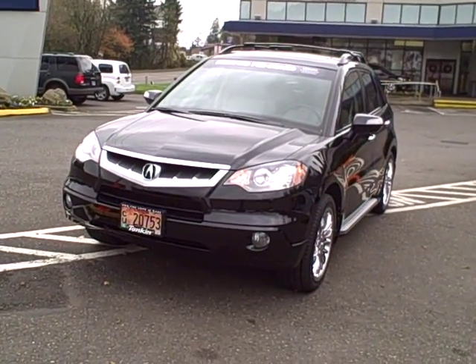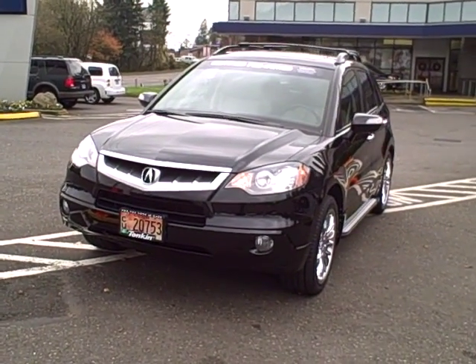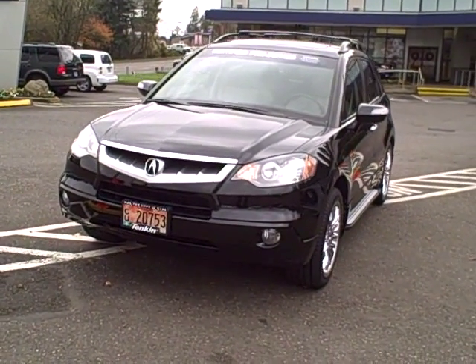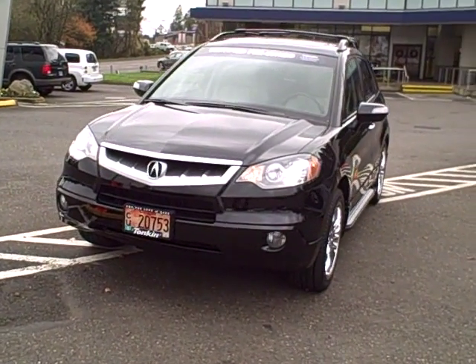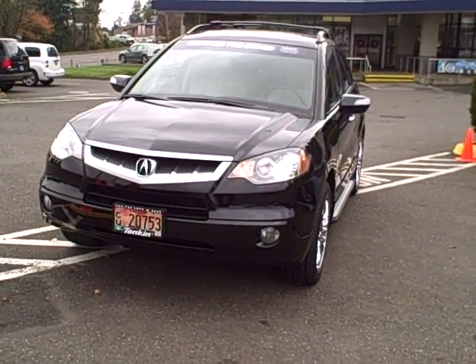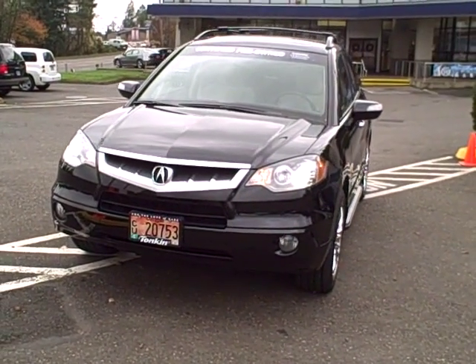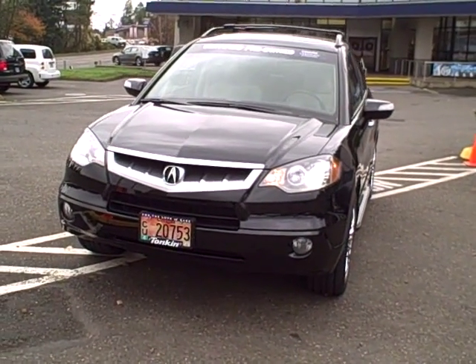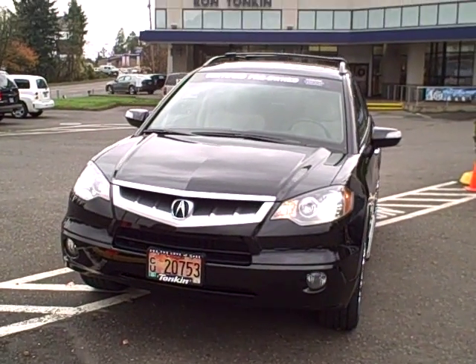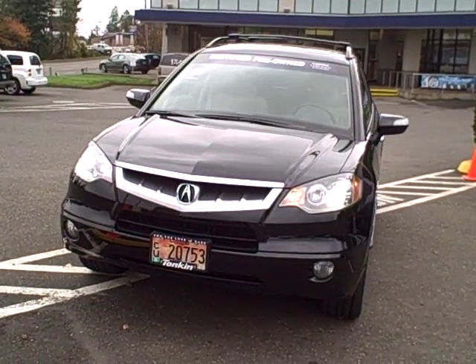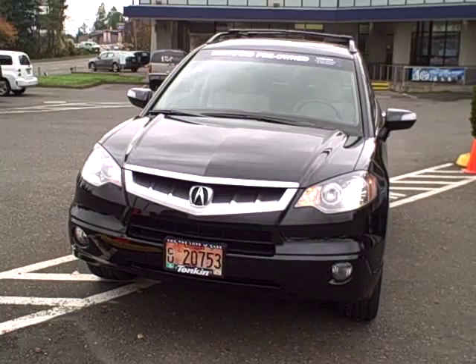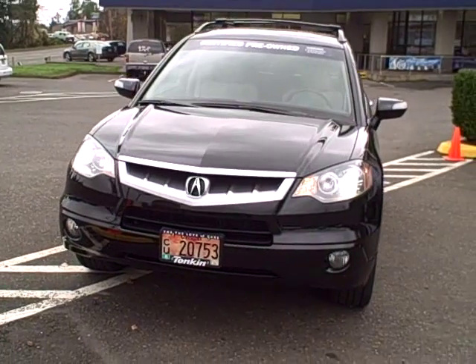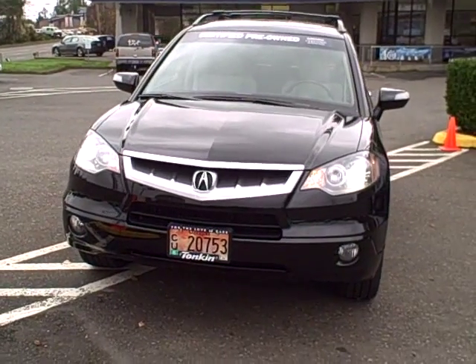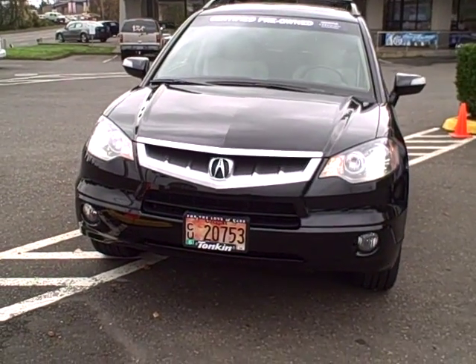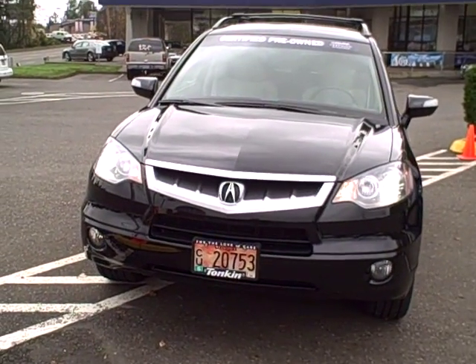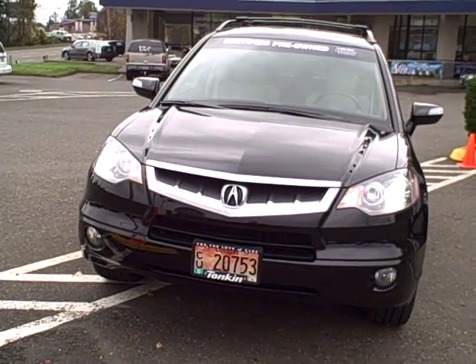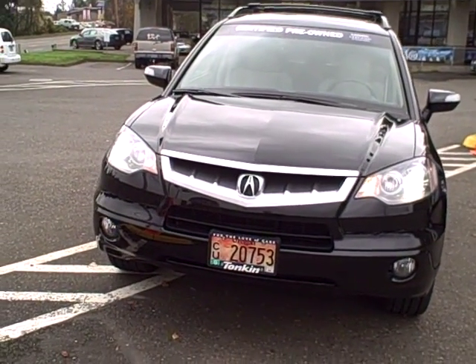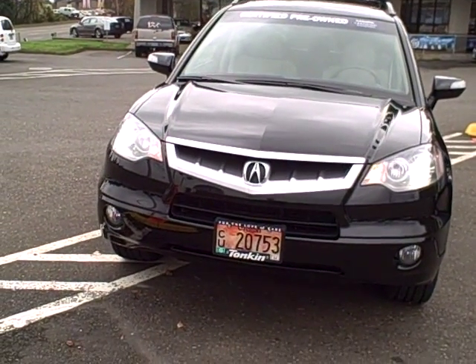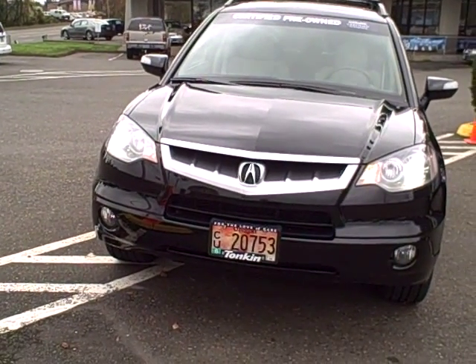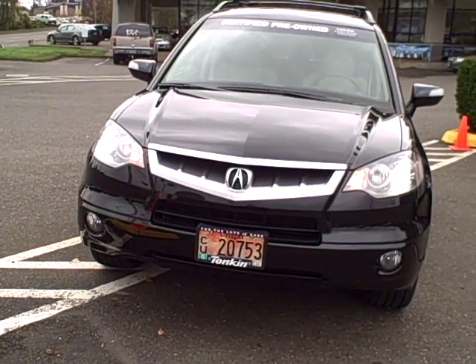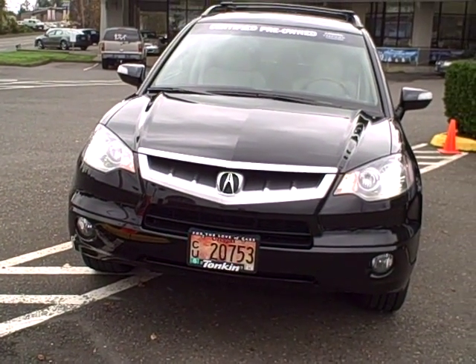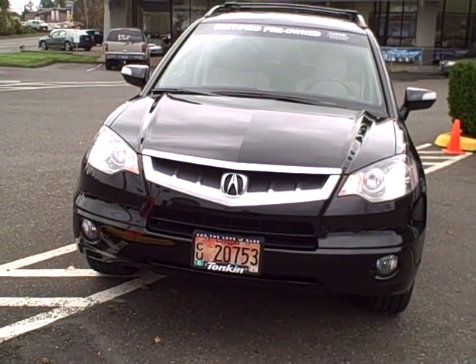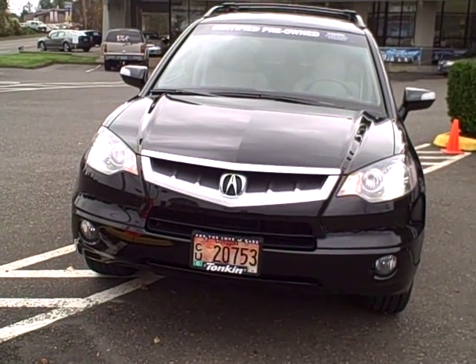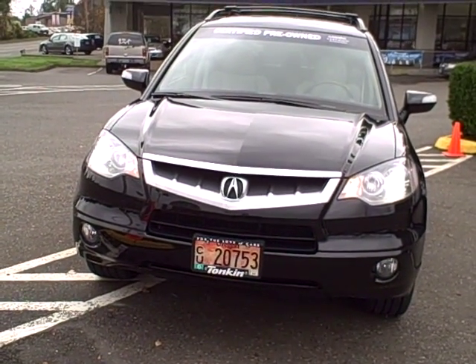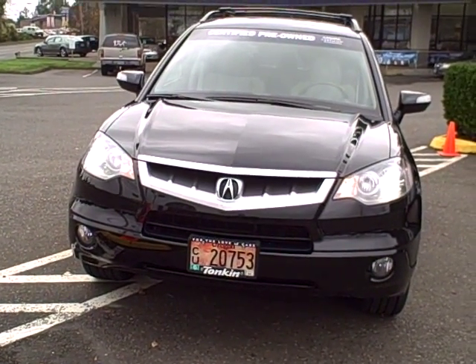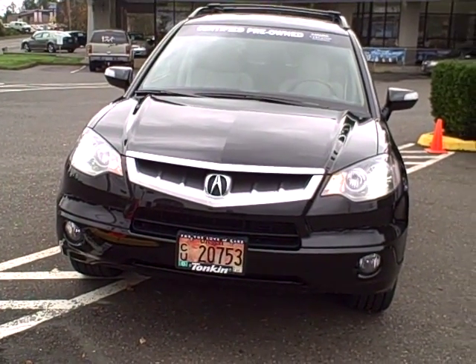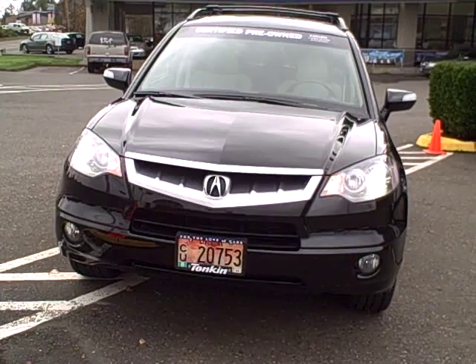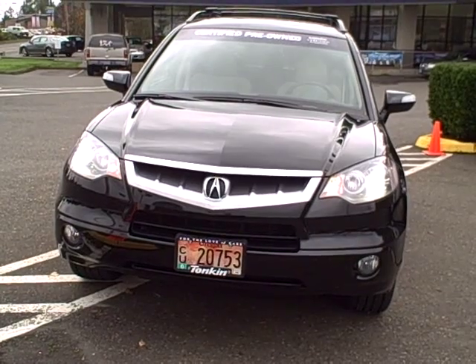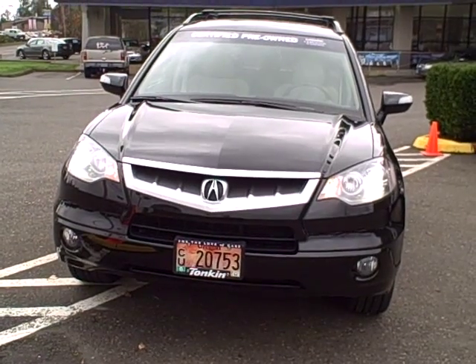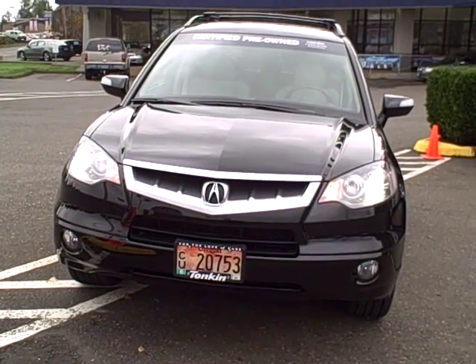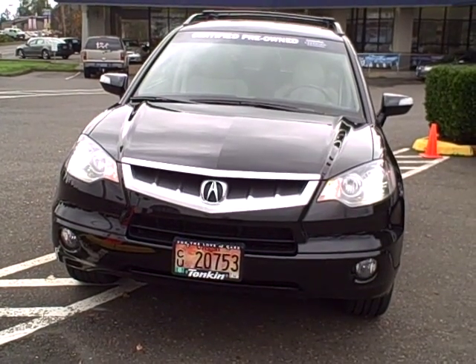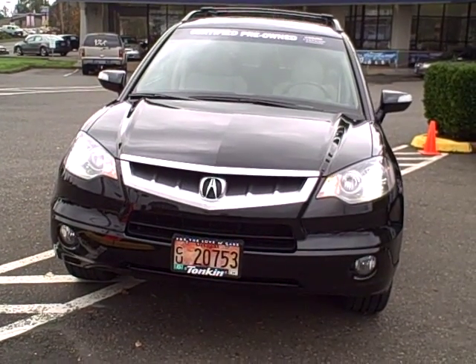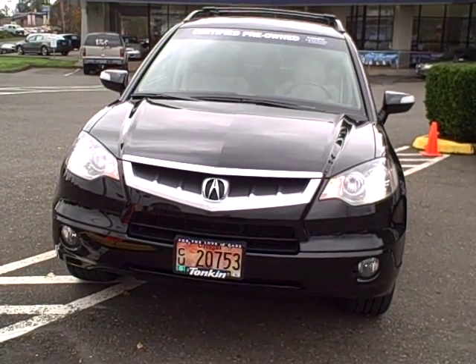This vehicle is Nighthawk black in color, which is a really extraordinary color. In certain lights this black will actually glow from the blue pearlescent.